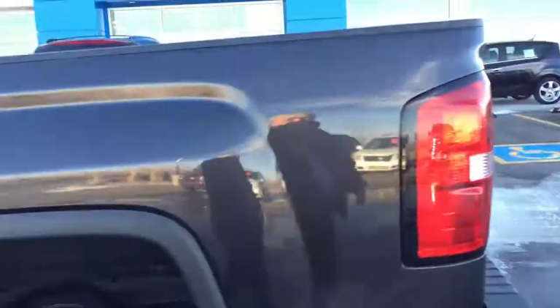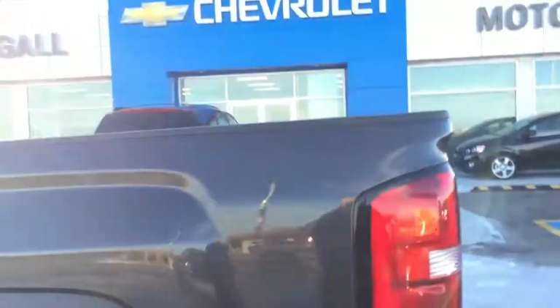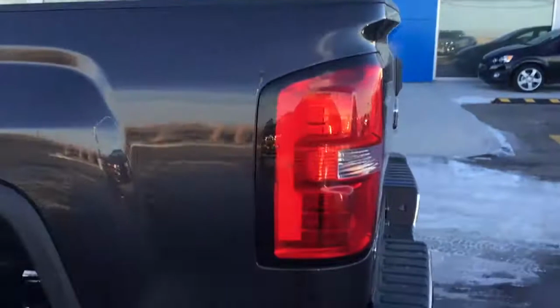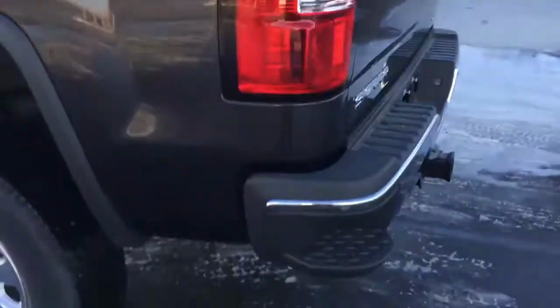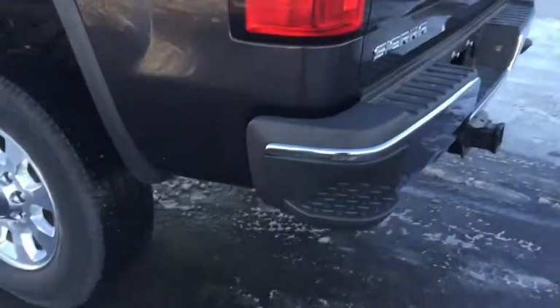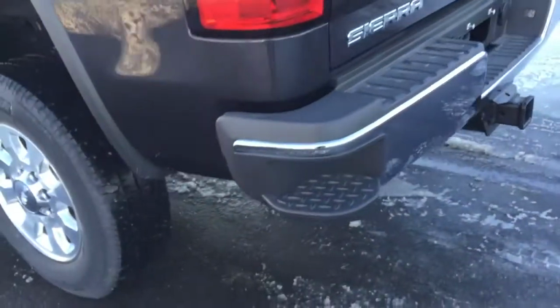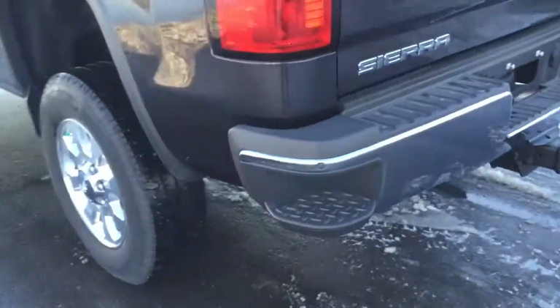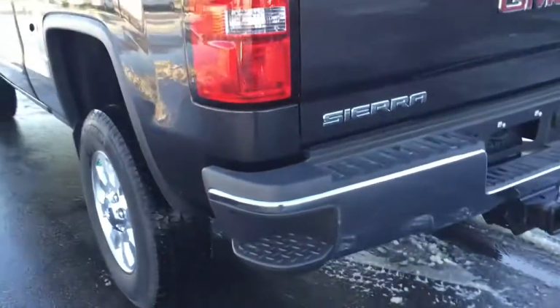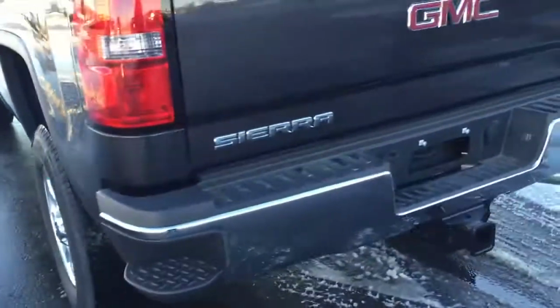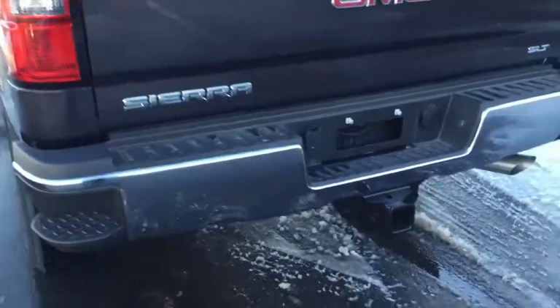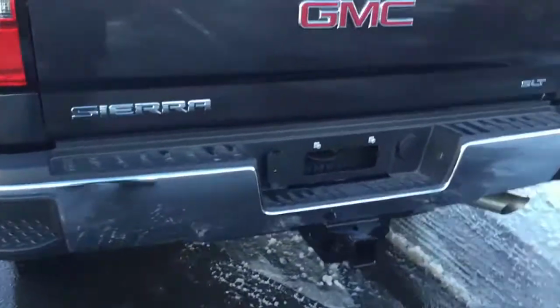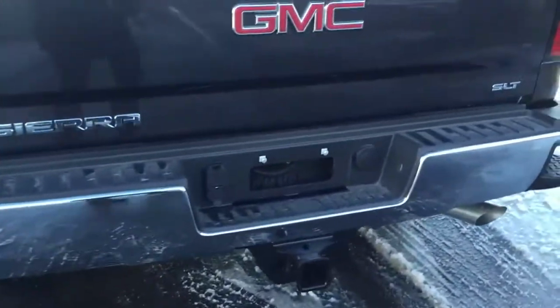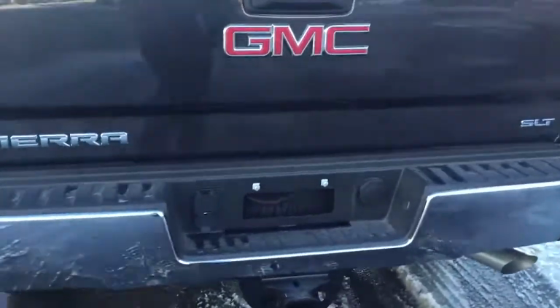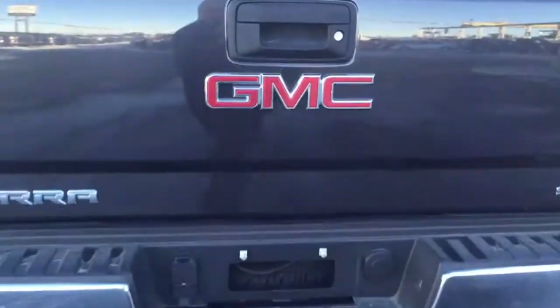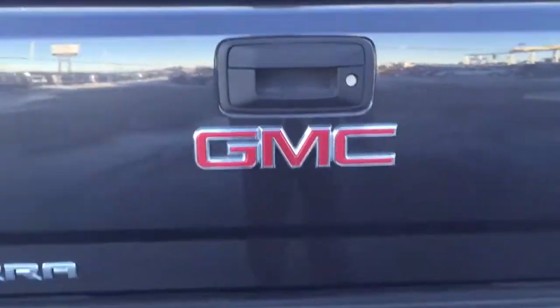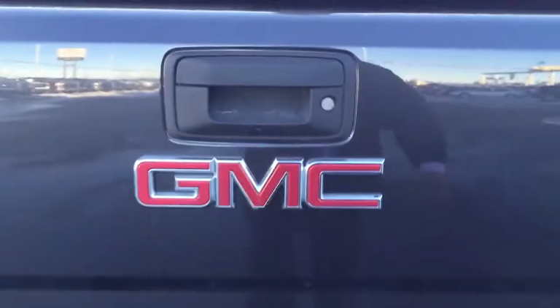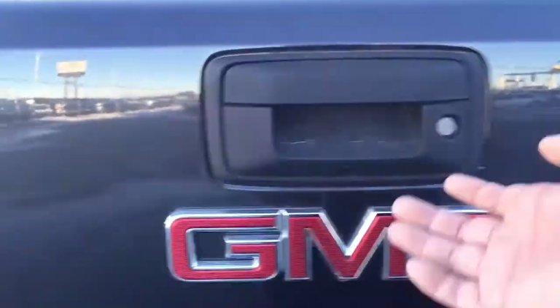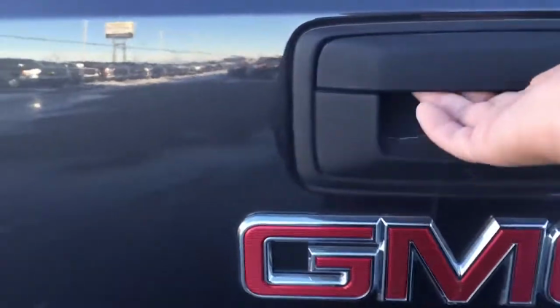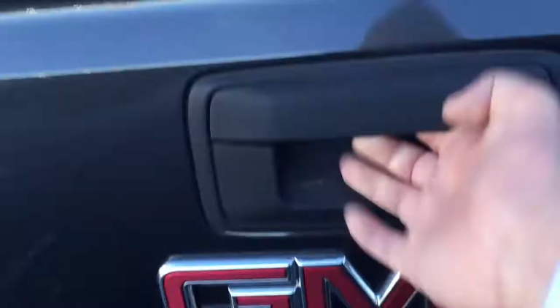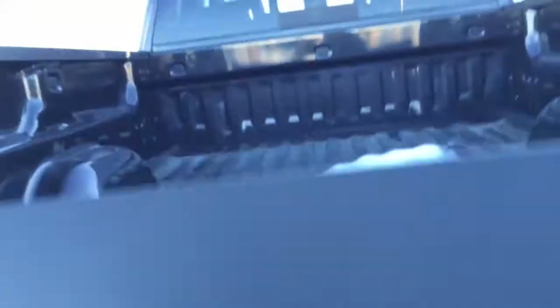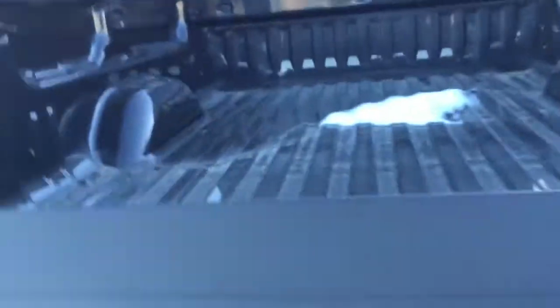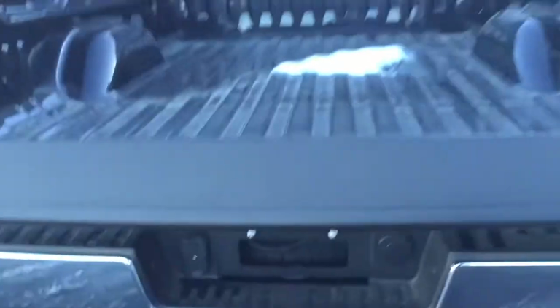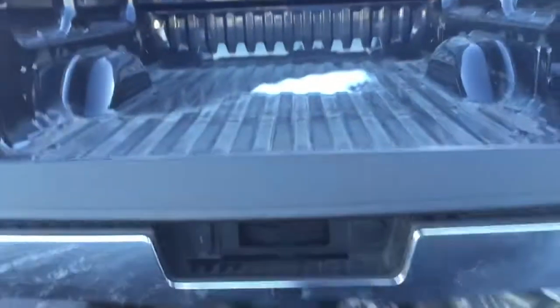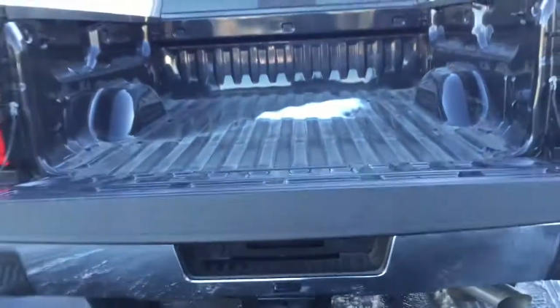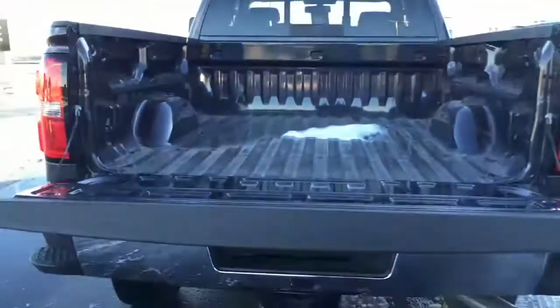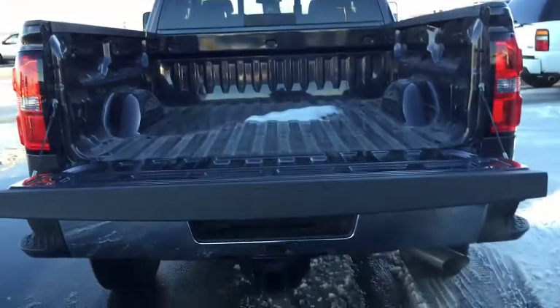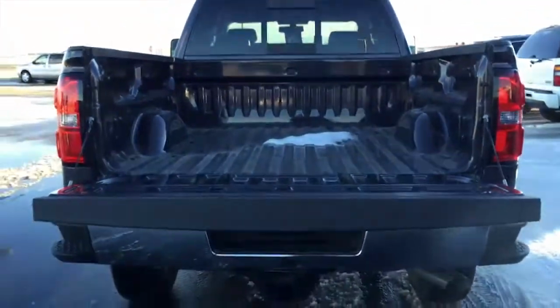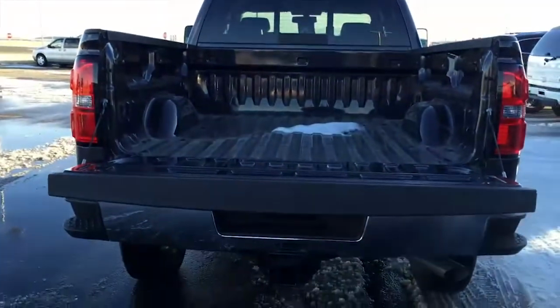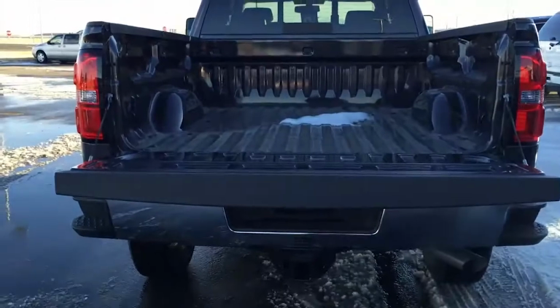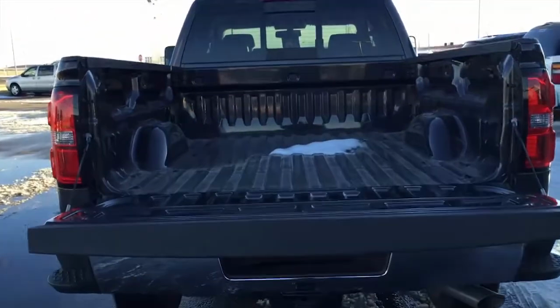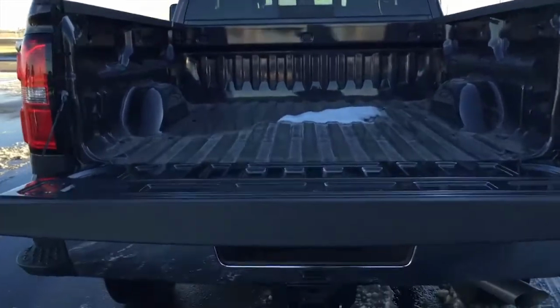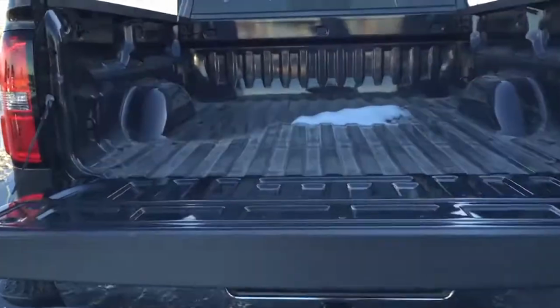Come down to Fort McLeod, Alberta and test drive this great looking Sierra for yourself. It compares to the Ford Super Duty and a Ram HD. We invite you to Schugel Motors in Fort McLeod, where it's tradition you can trust.